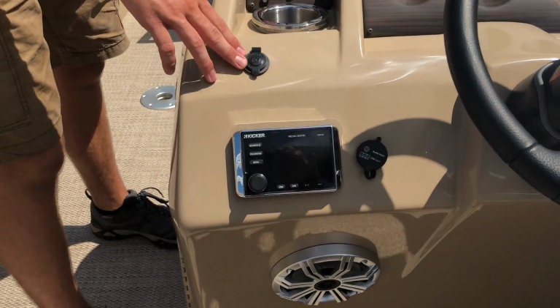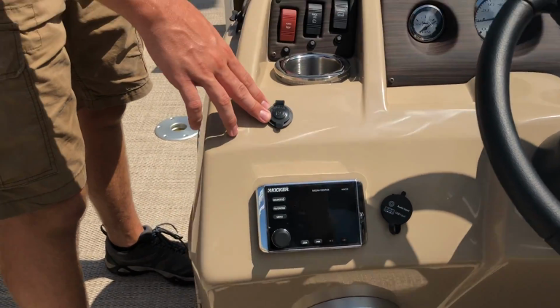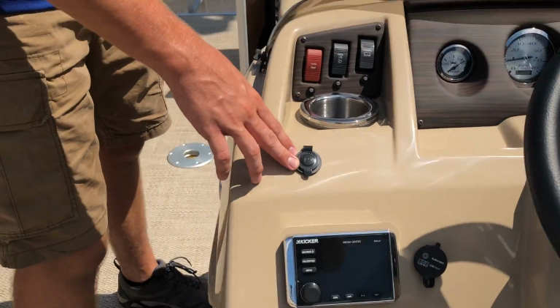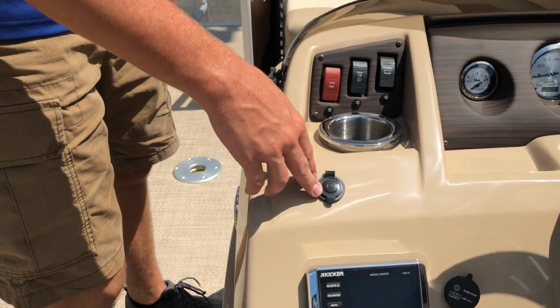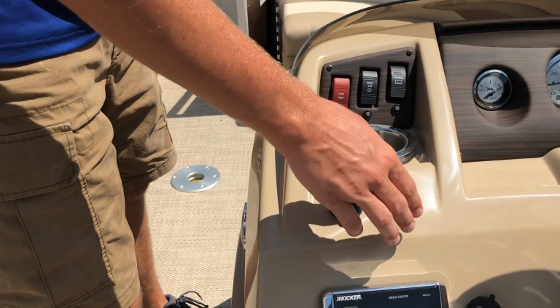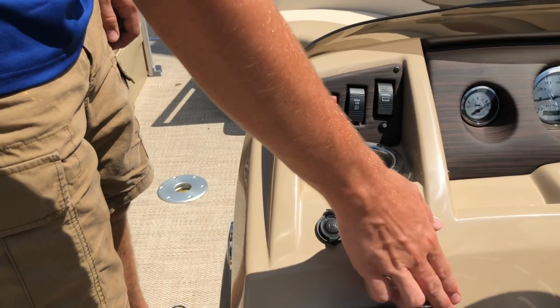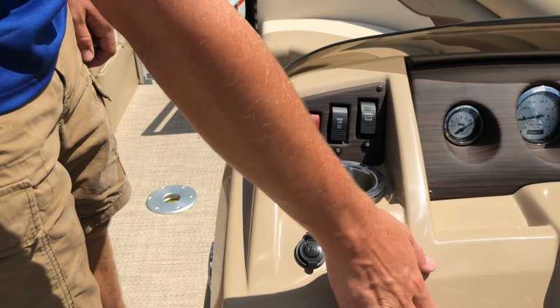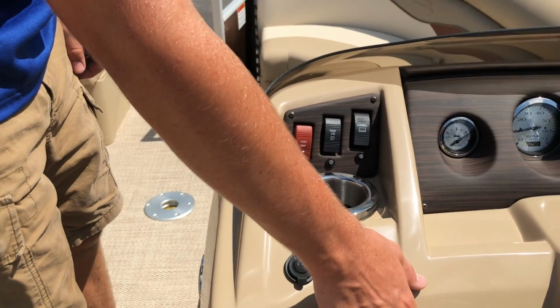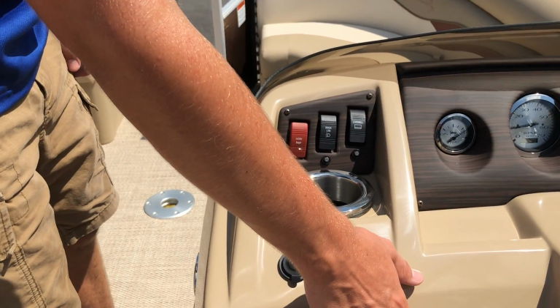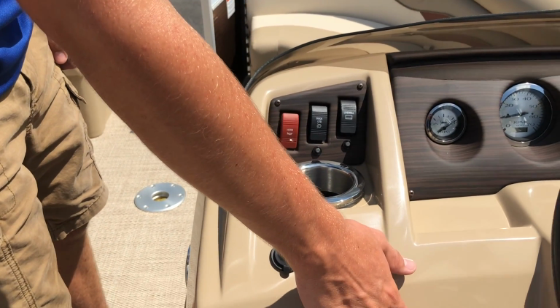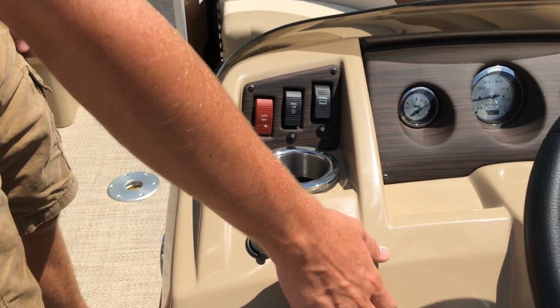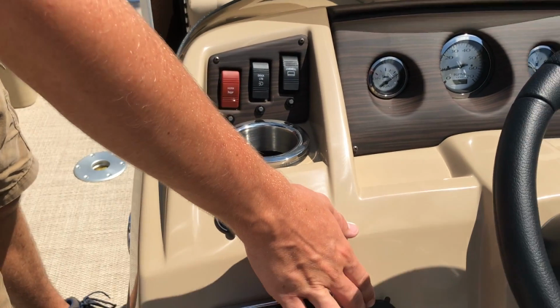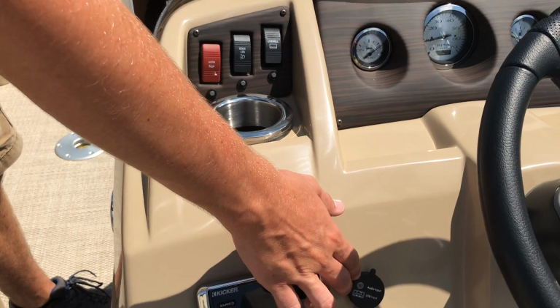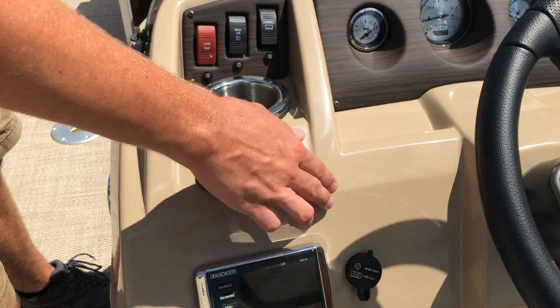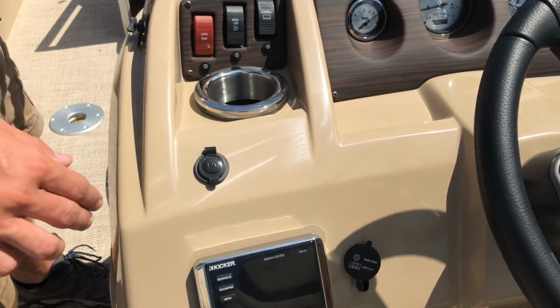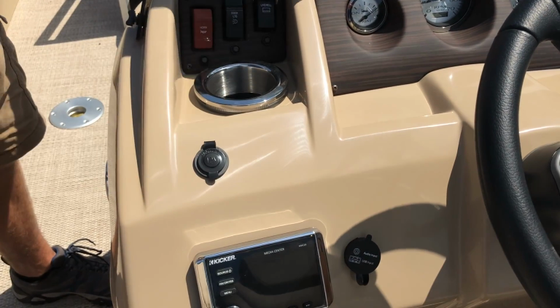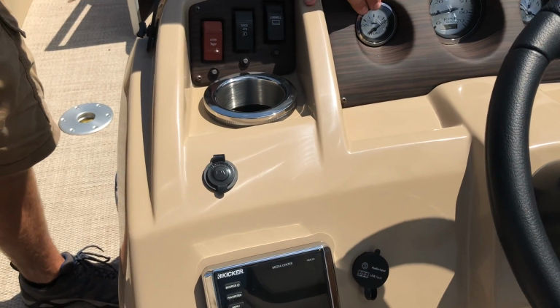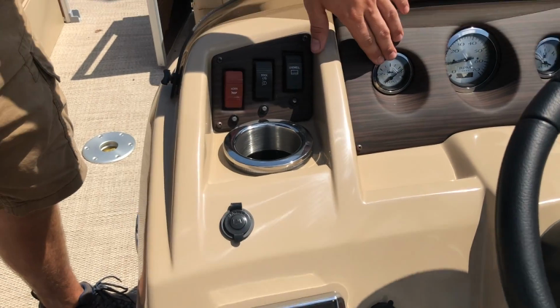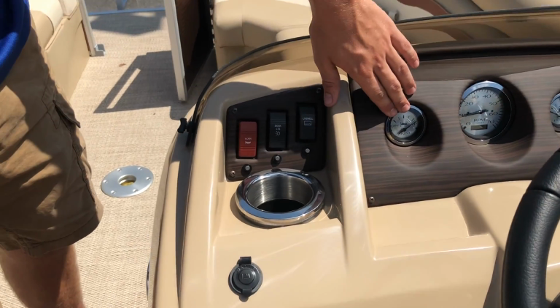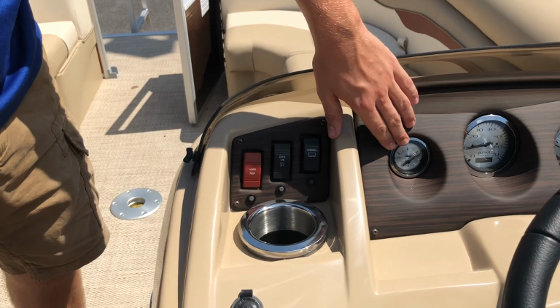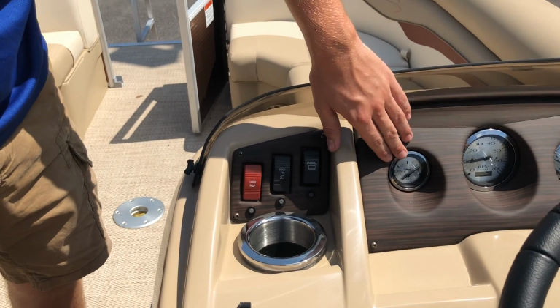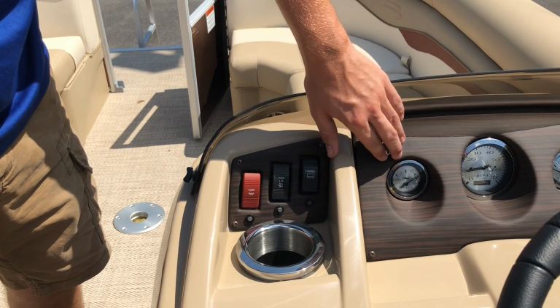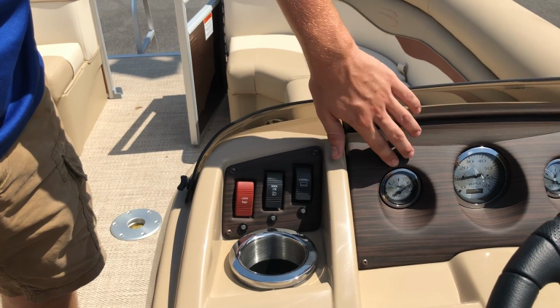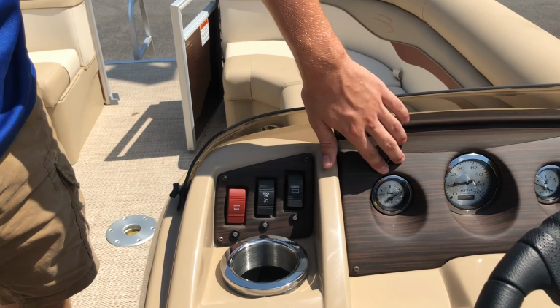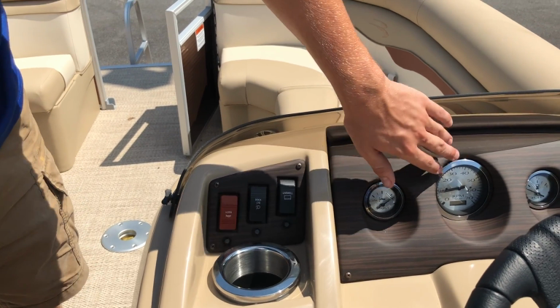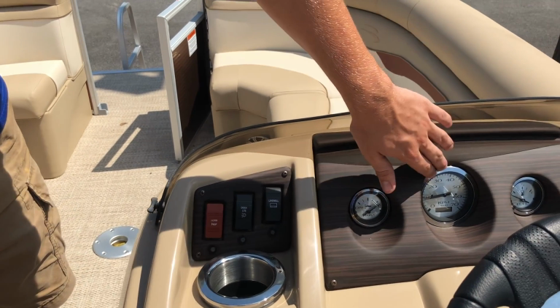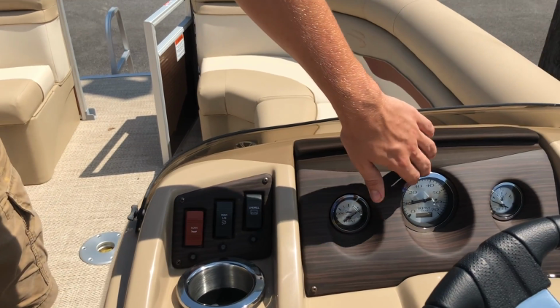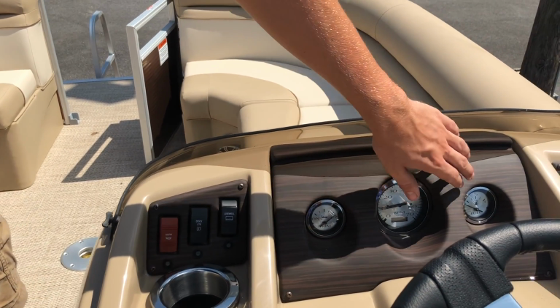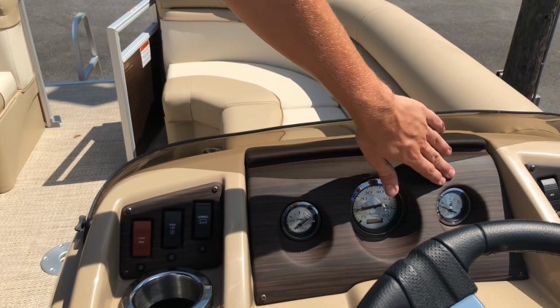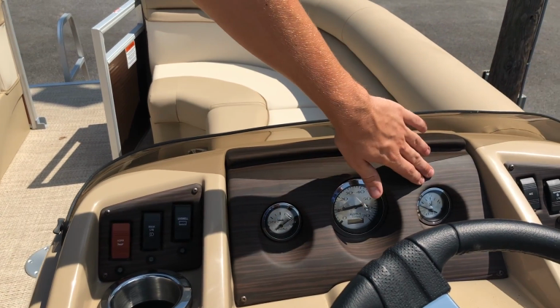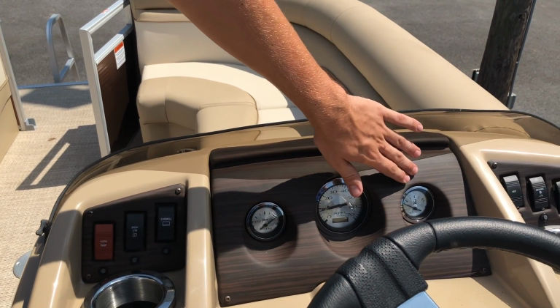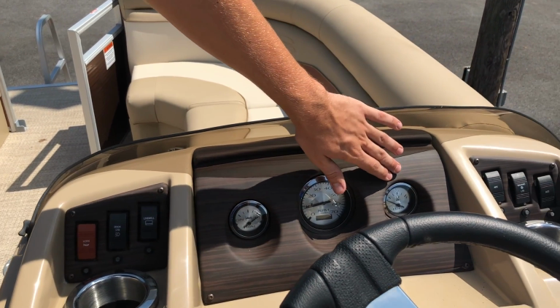There is a 12-volt plug, audio, and auxiliary input. On the dash, we have three gauges: your trim, tachometer, and fuel gauge for your boat.